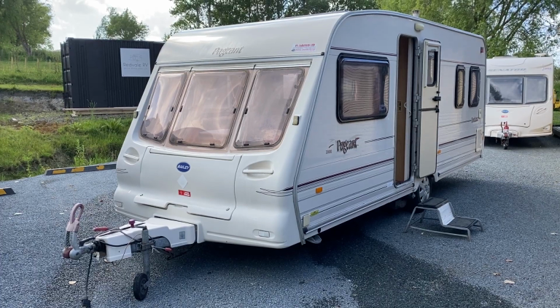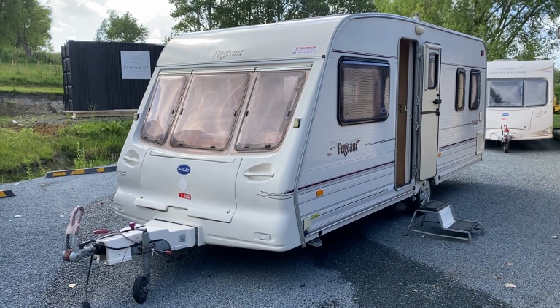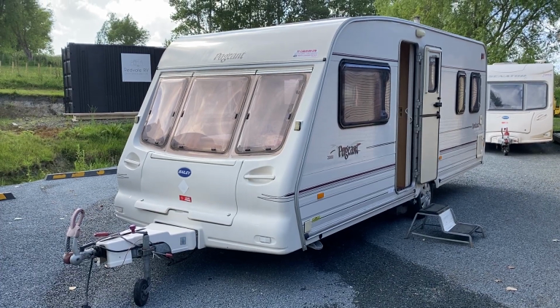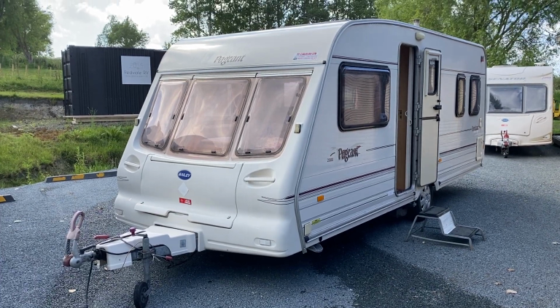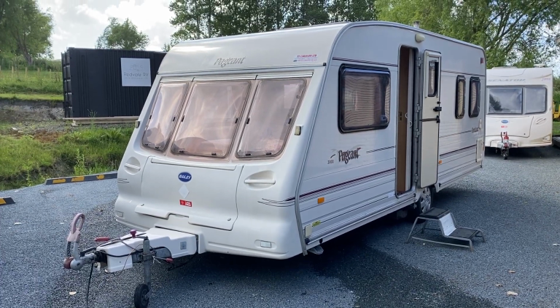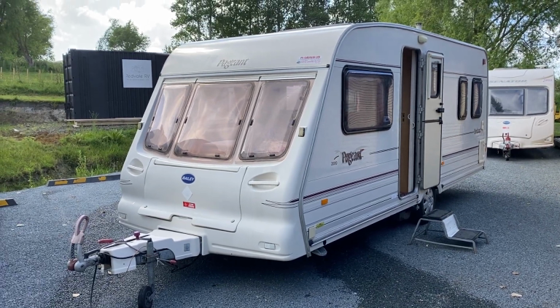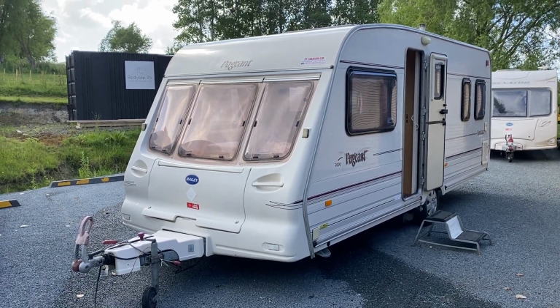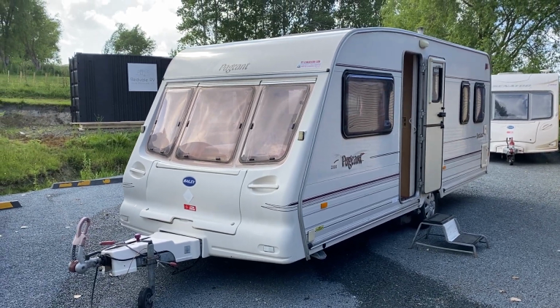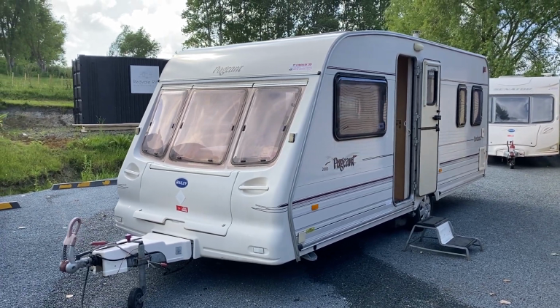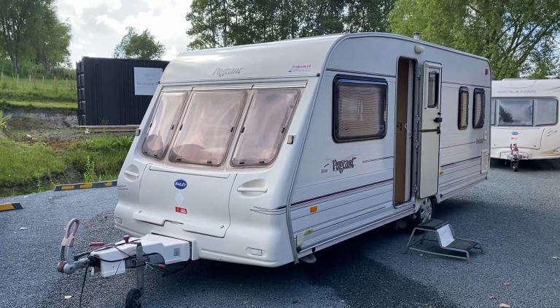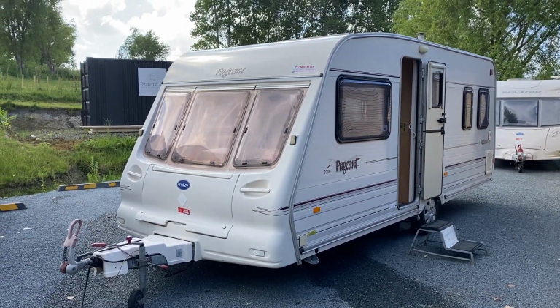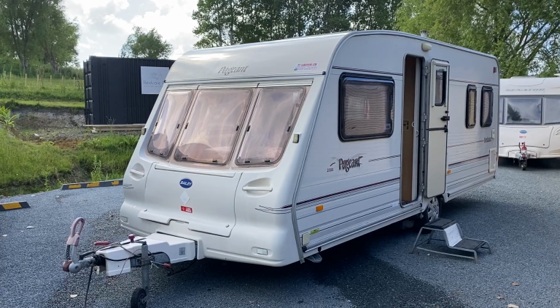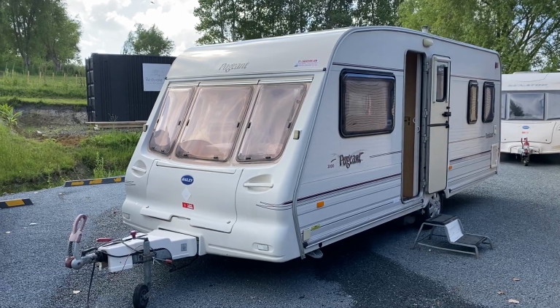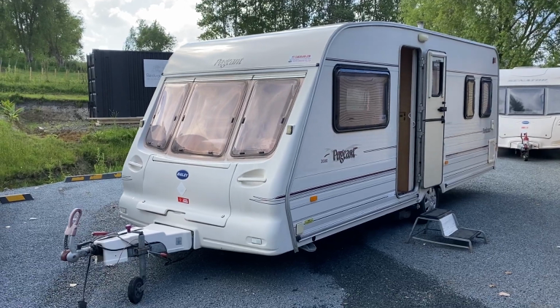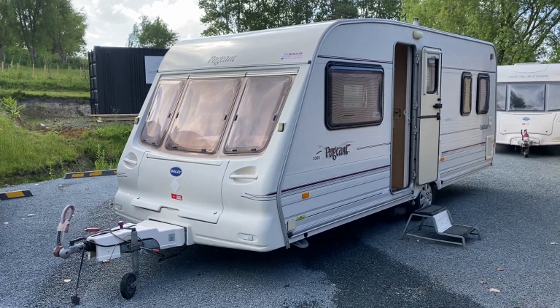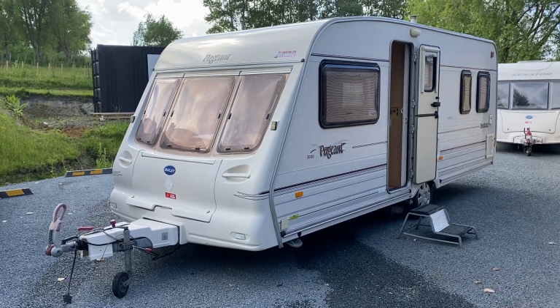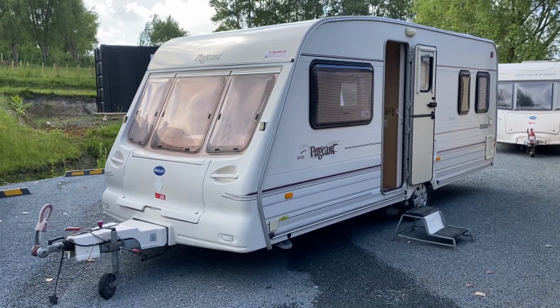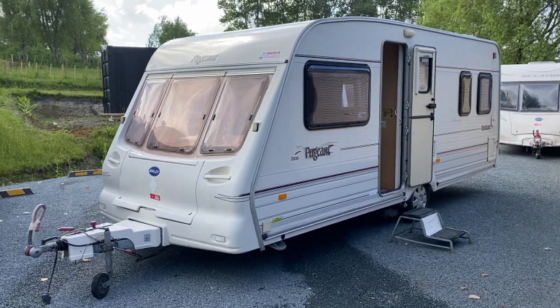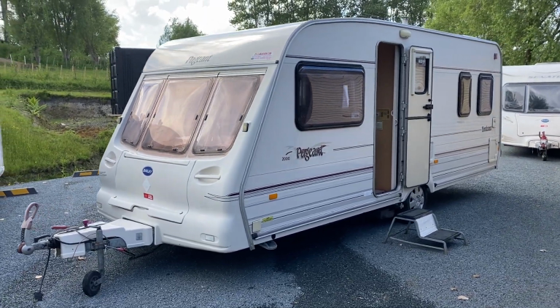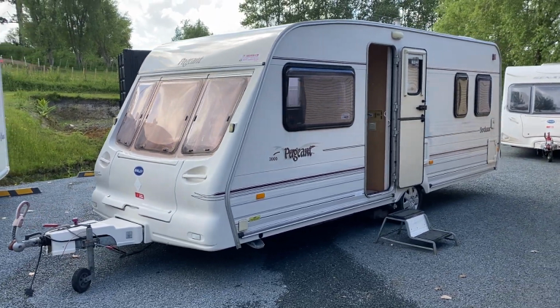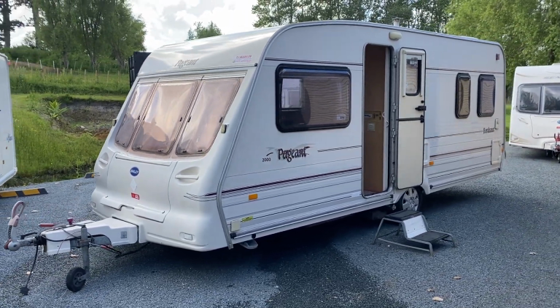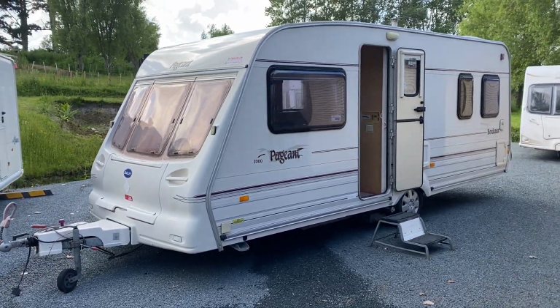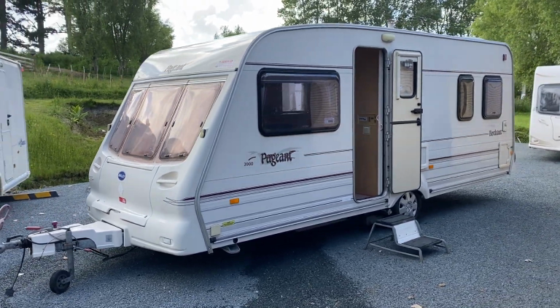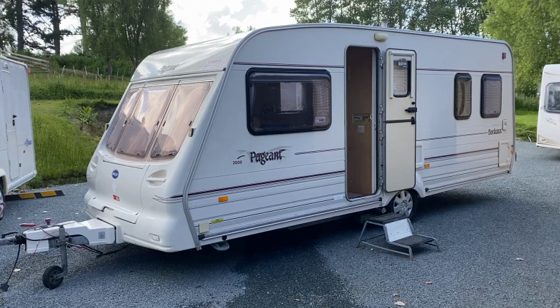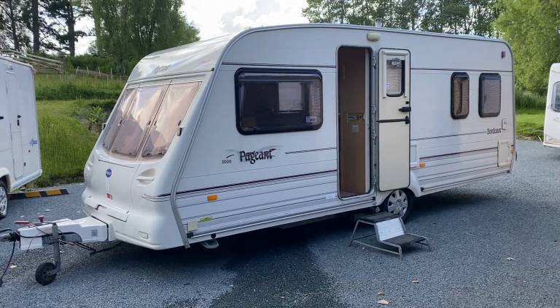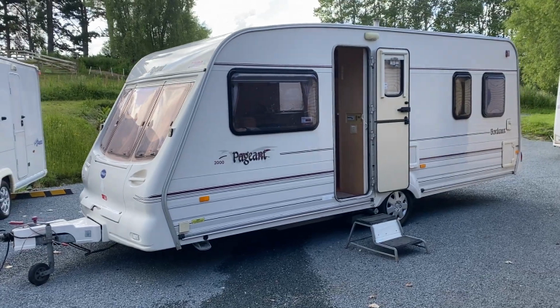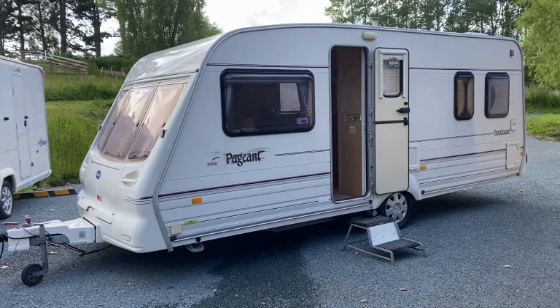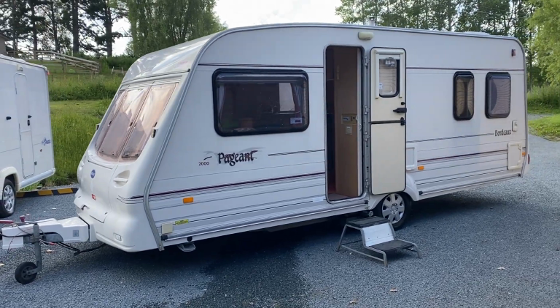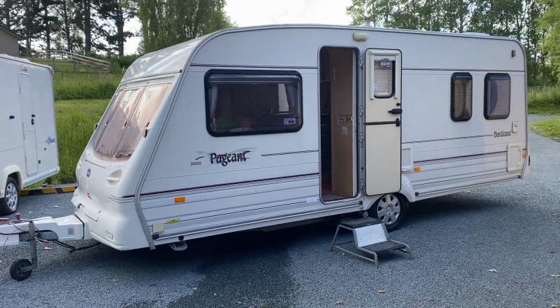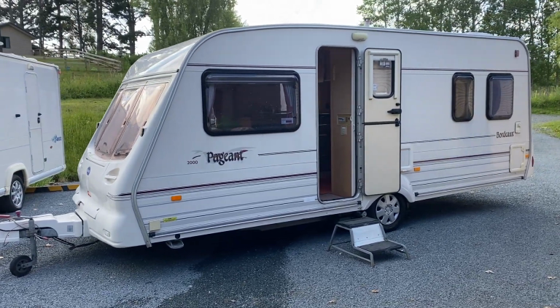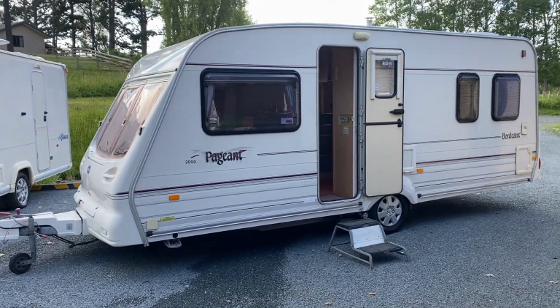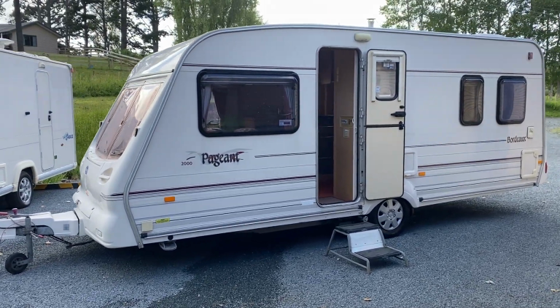Up for sale from Red Vale RV is this 2000 Bailey Pageant Bordeaux. This caravan is set up and ready to go for the new owners.